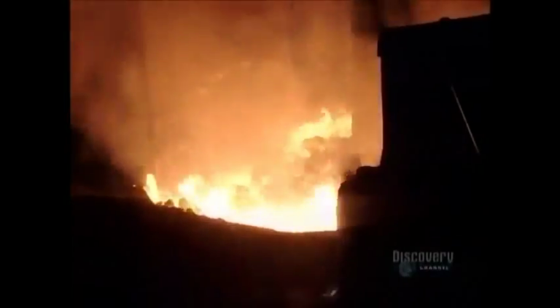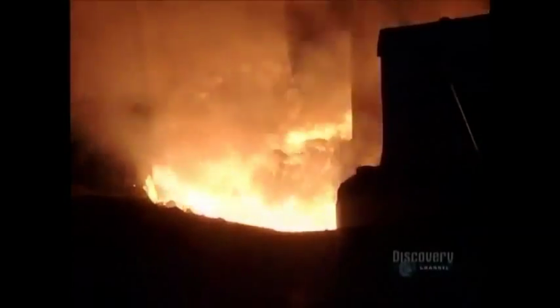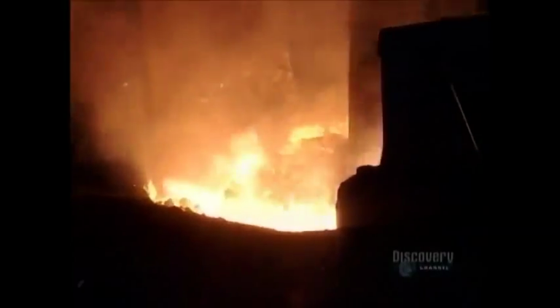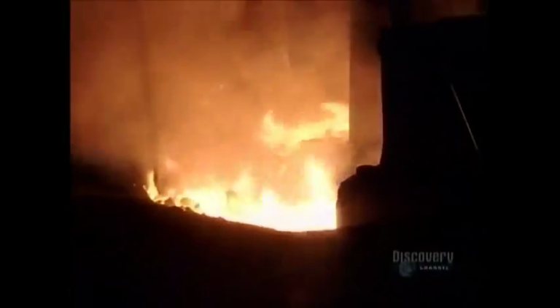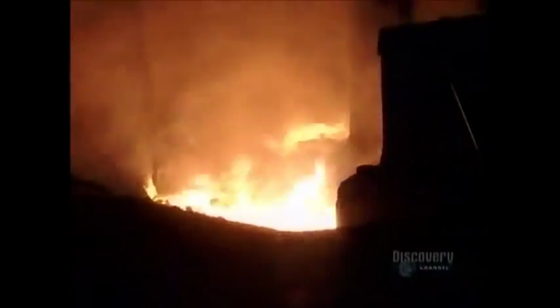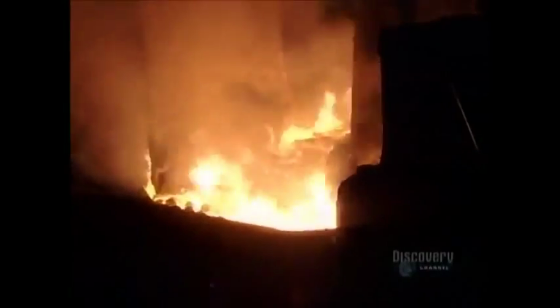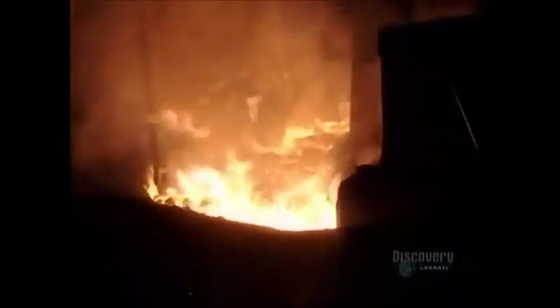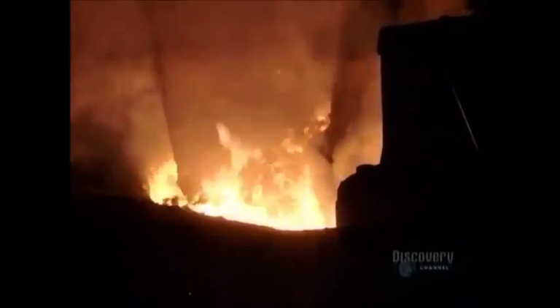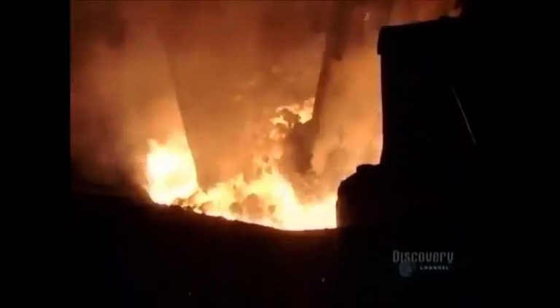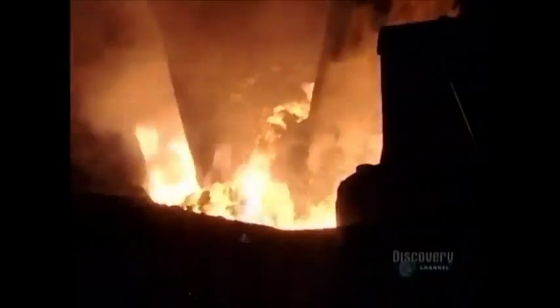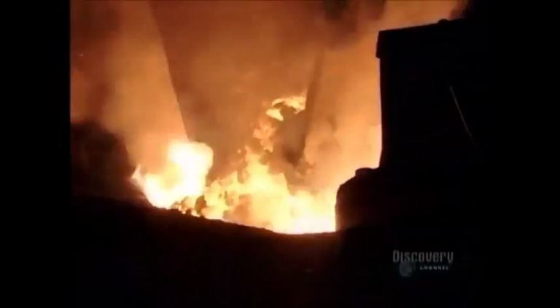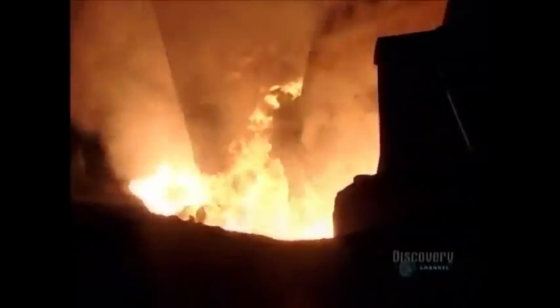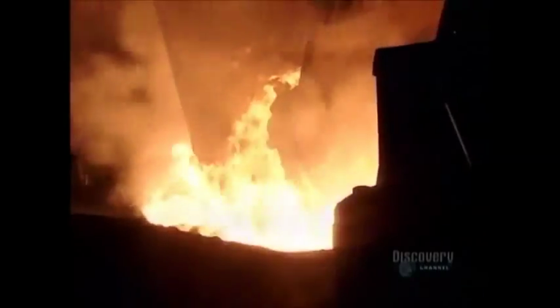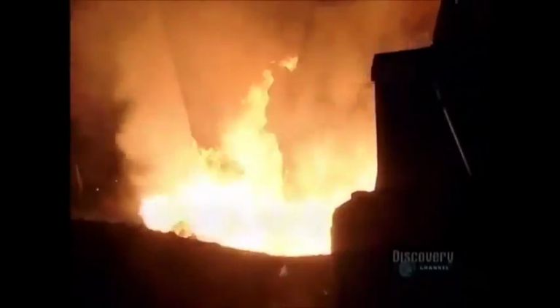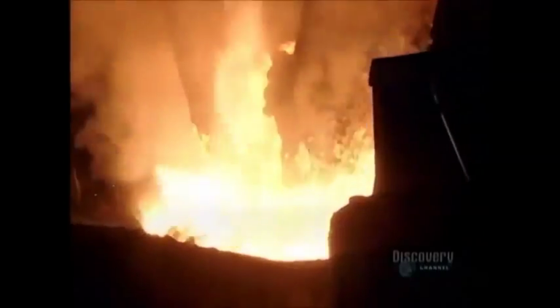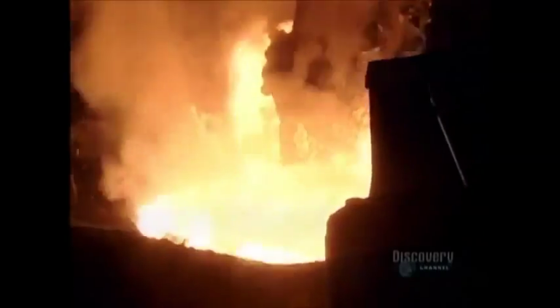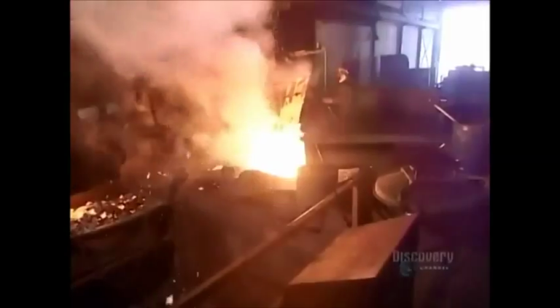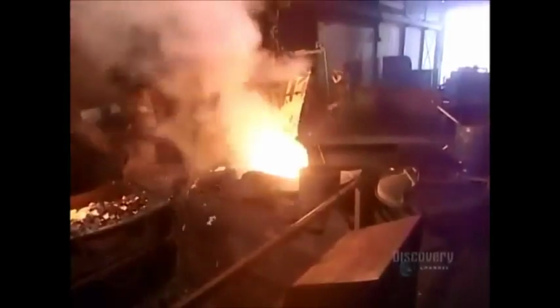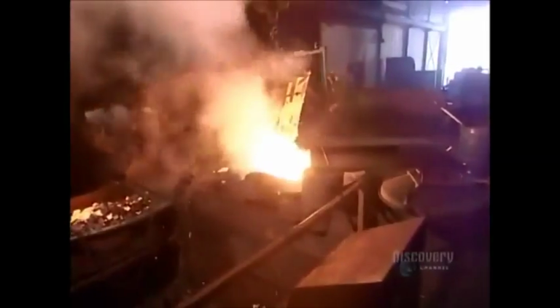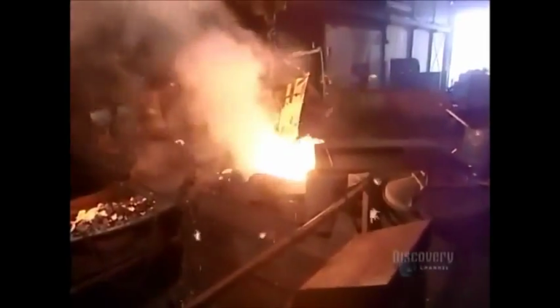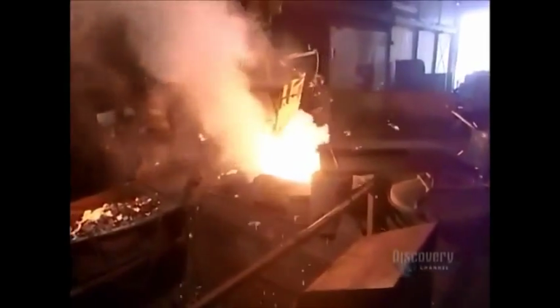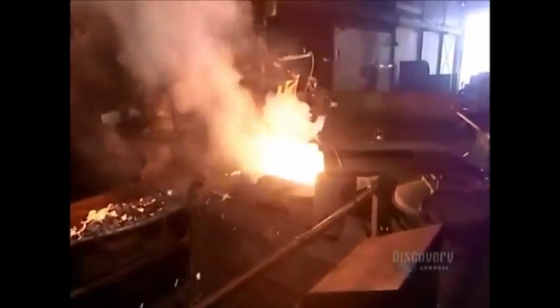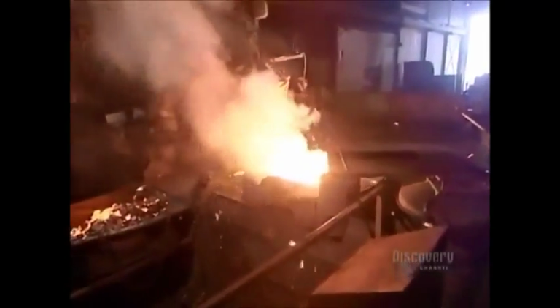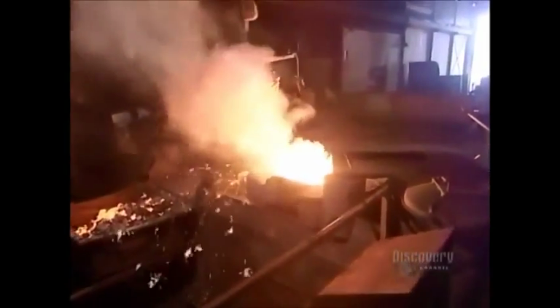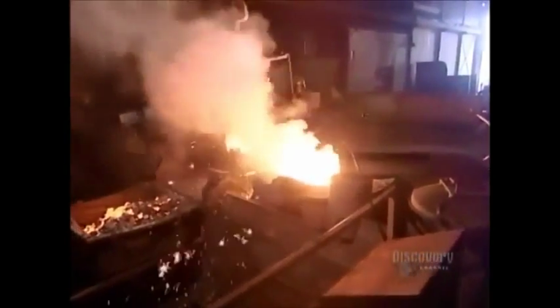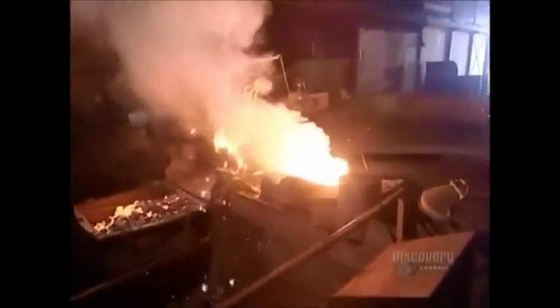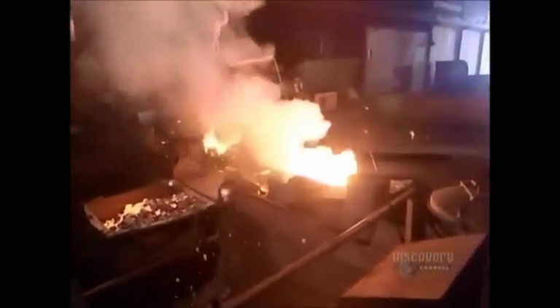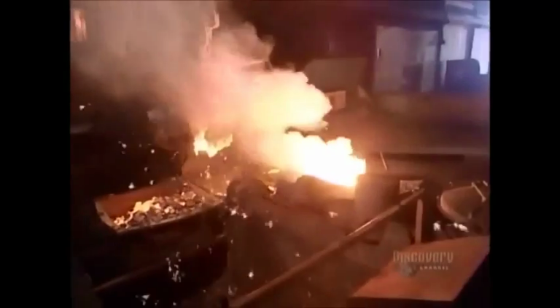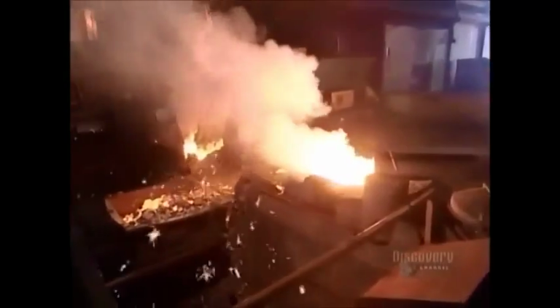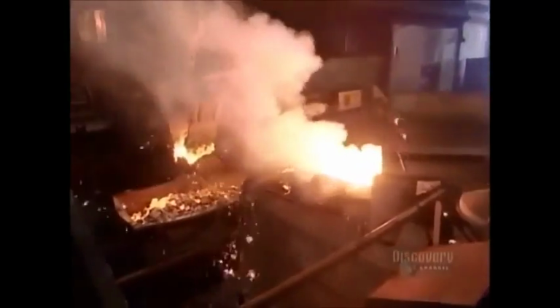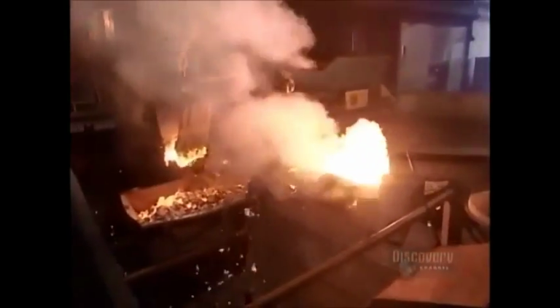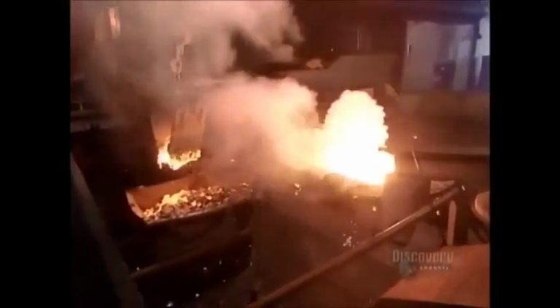In the furnace, the metal's impurities, called slag, rise to the surface. Workers use giant paddles to skim it off.